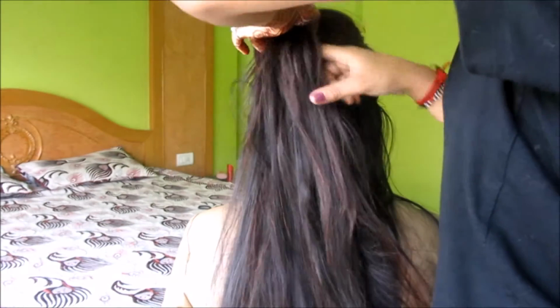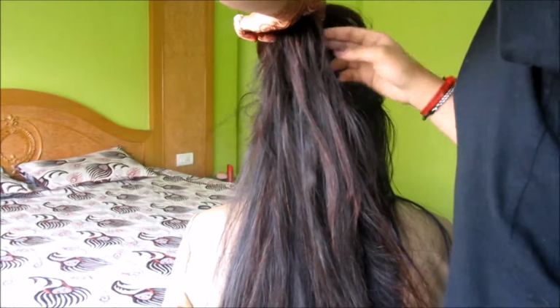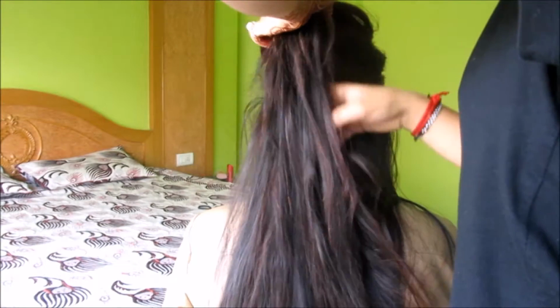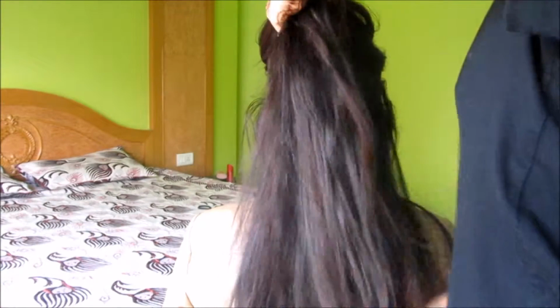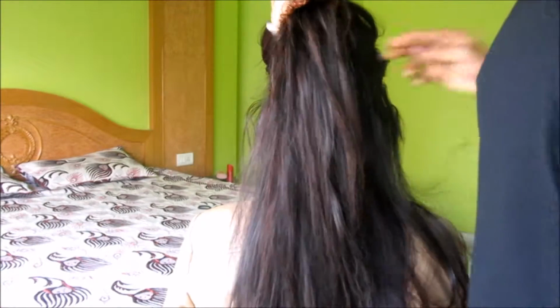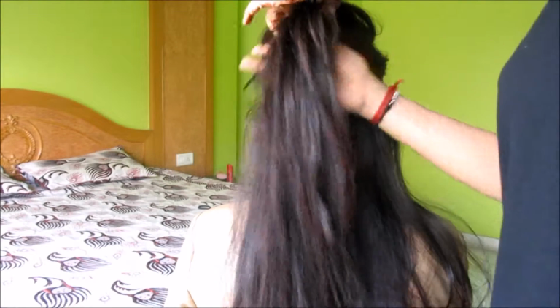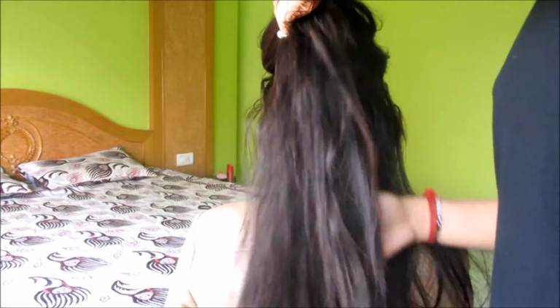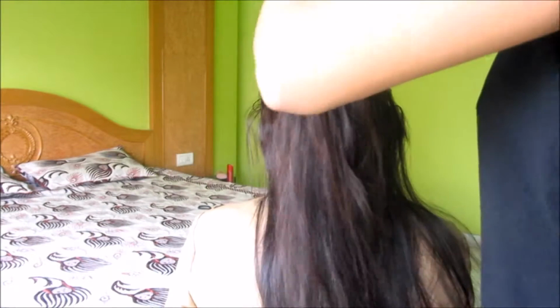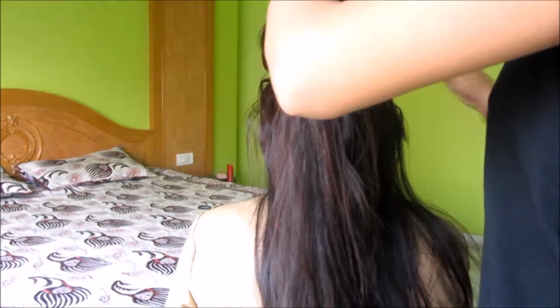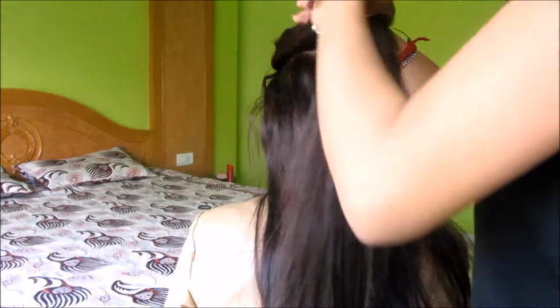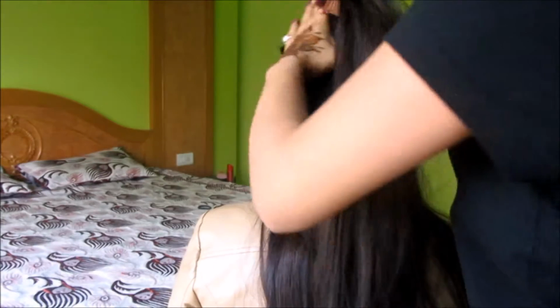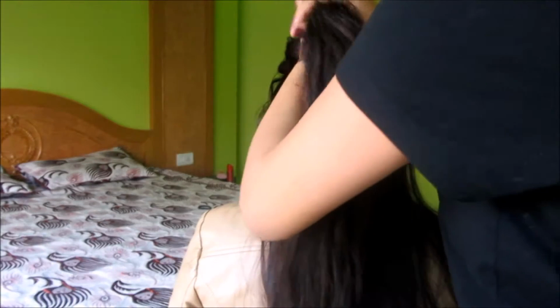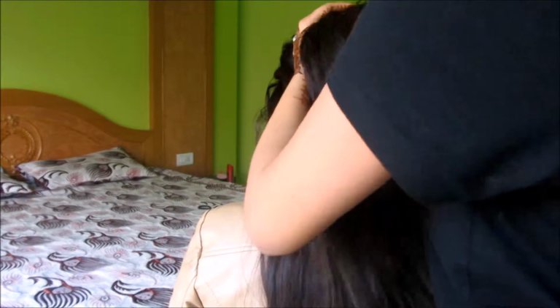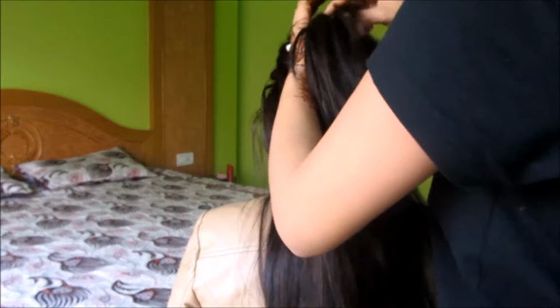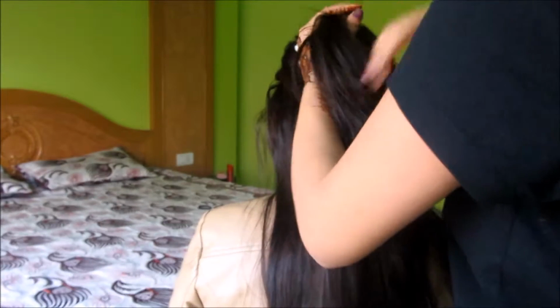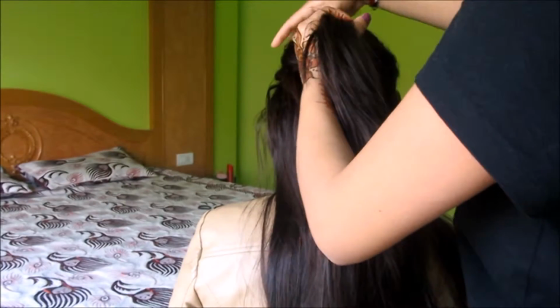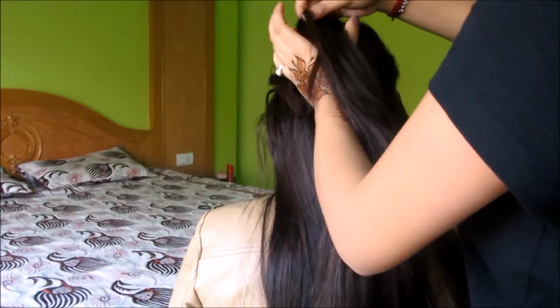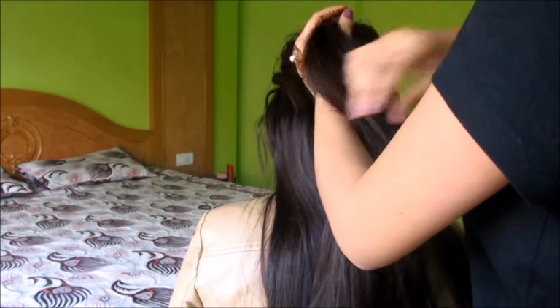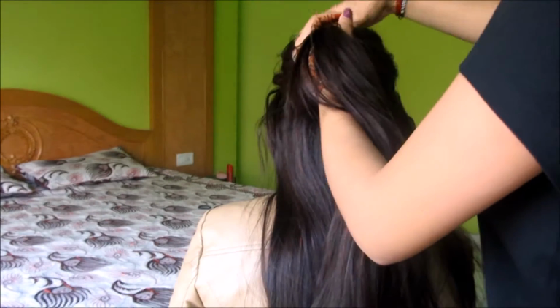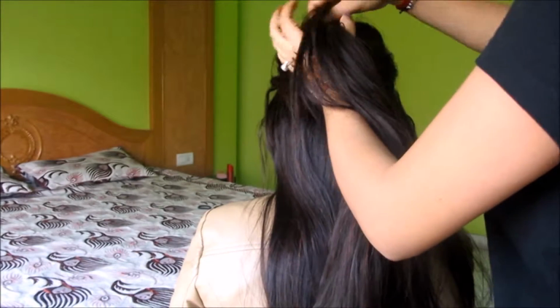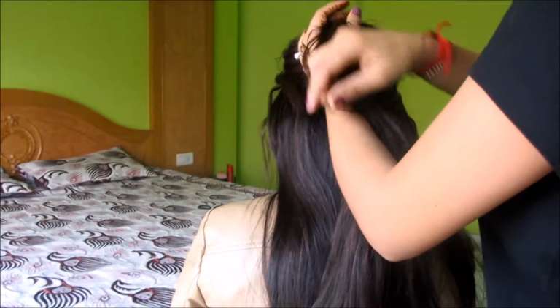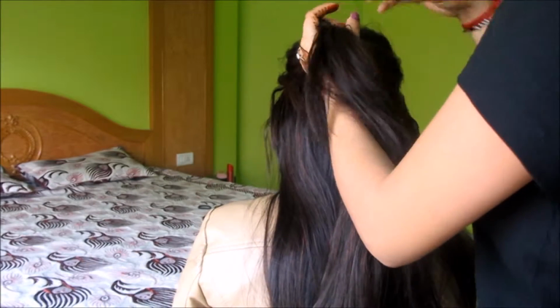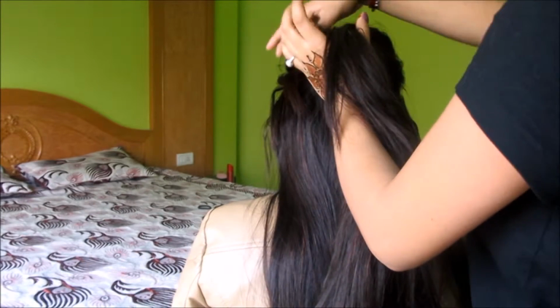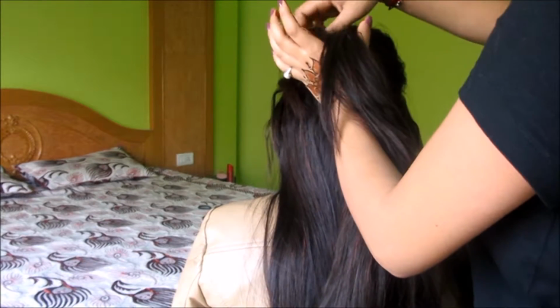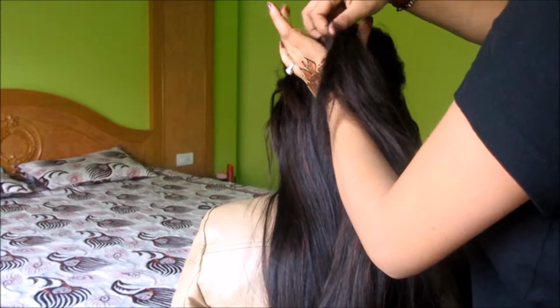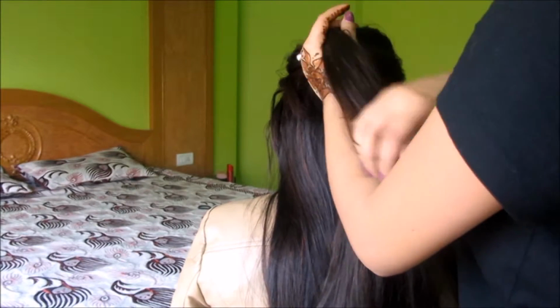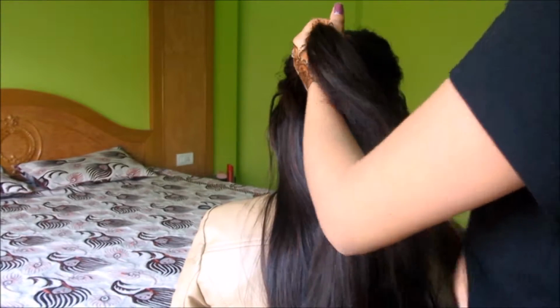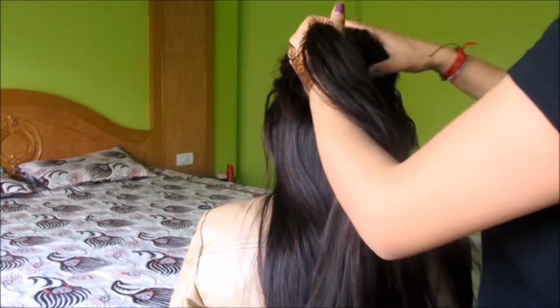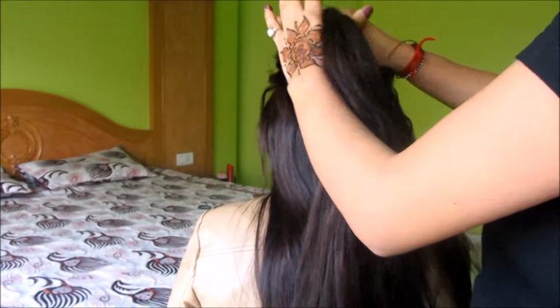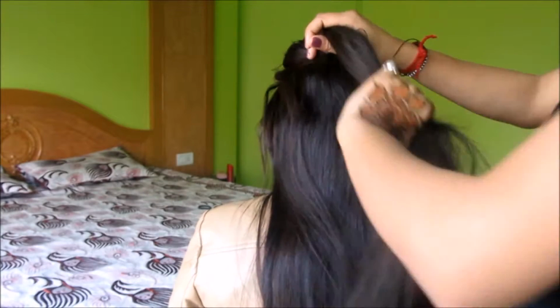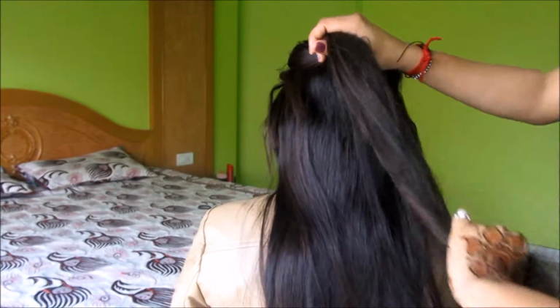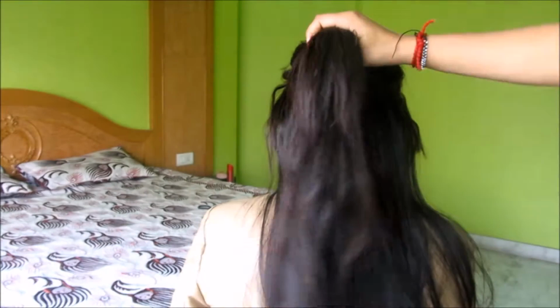To make this braid I'm going to section off my hair from the top to make a ponytail. Take some hair, hold it together, and tie it with an elastic band.